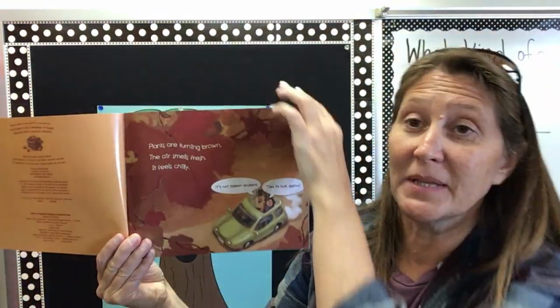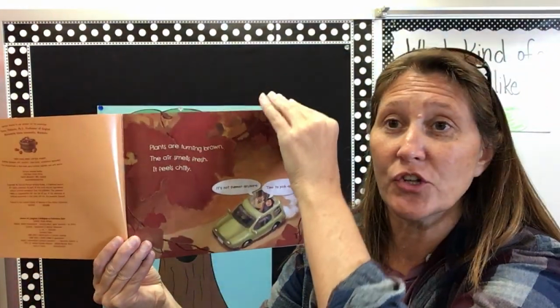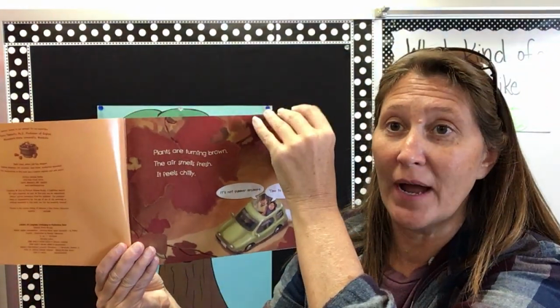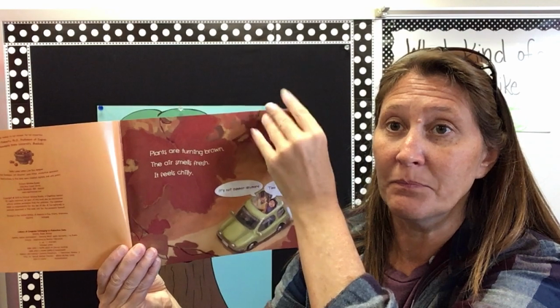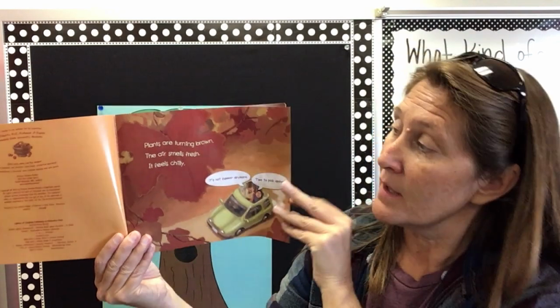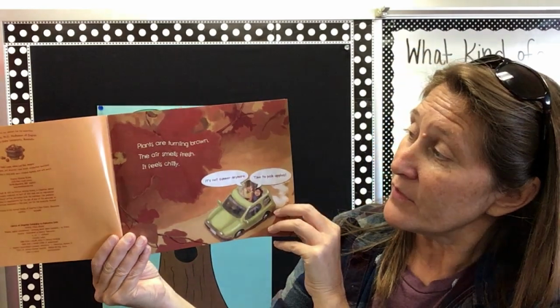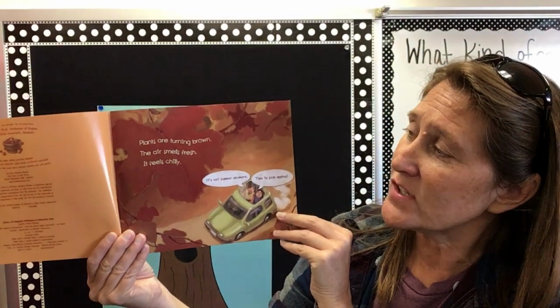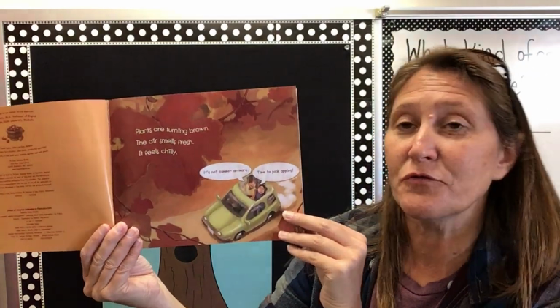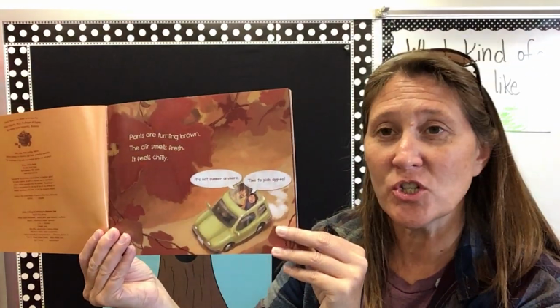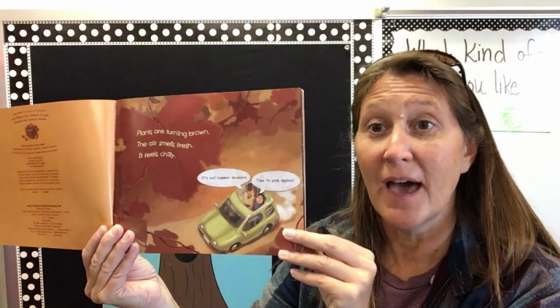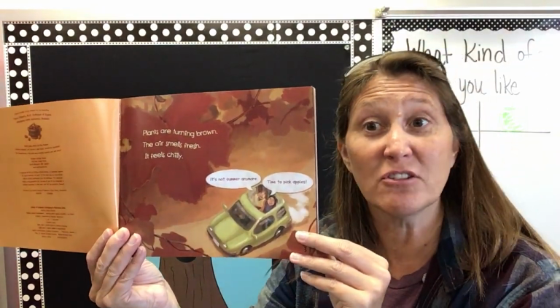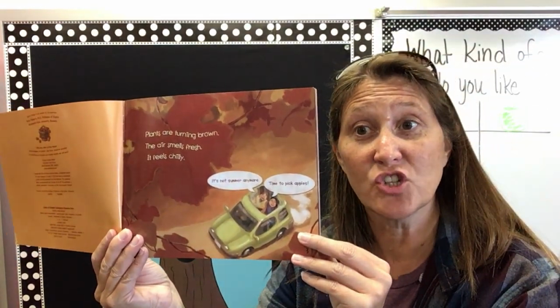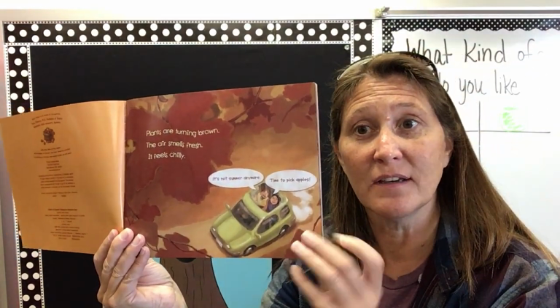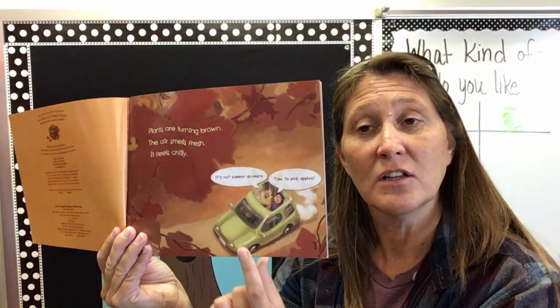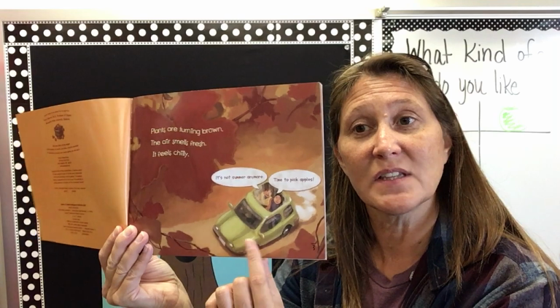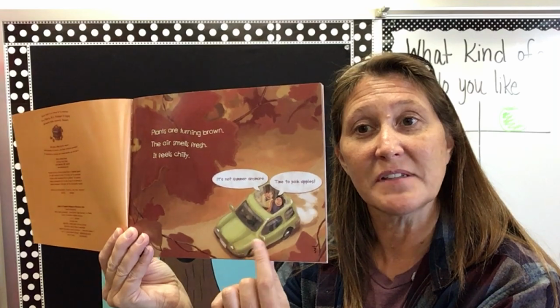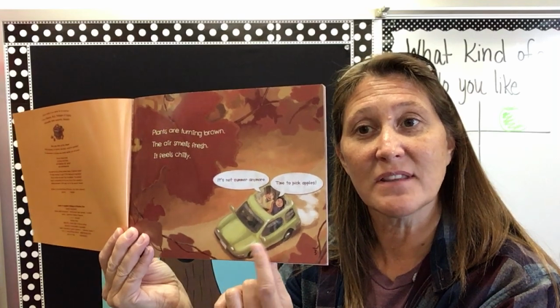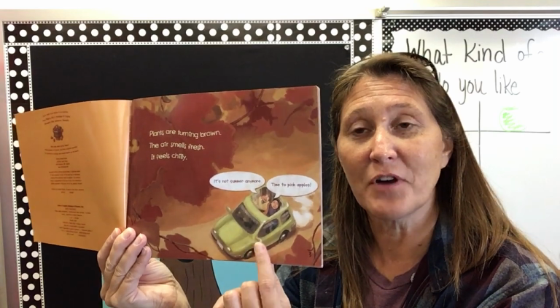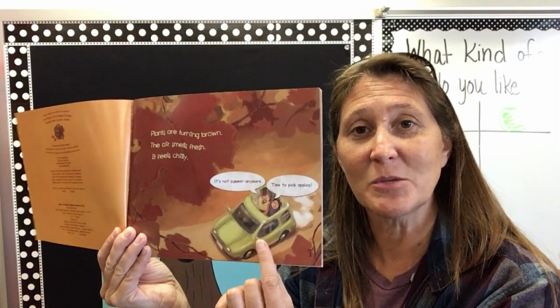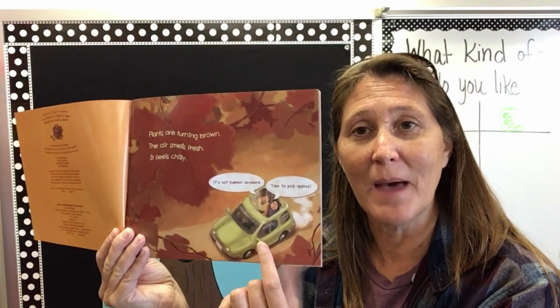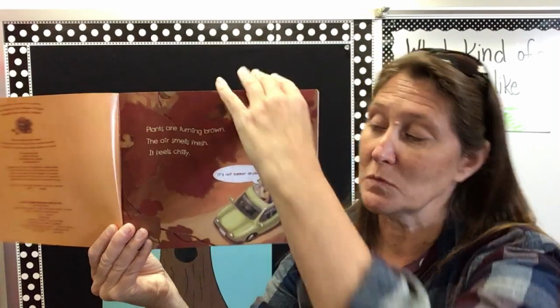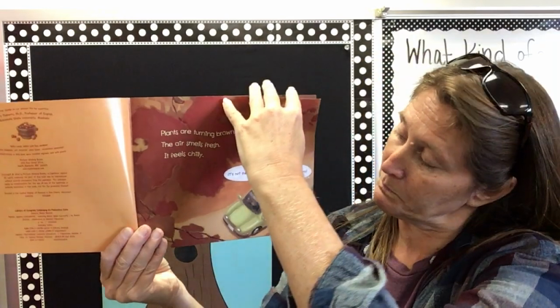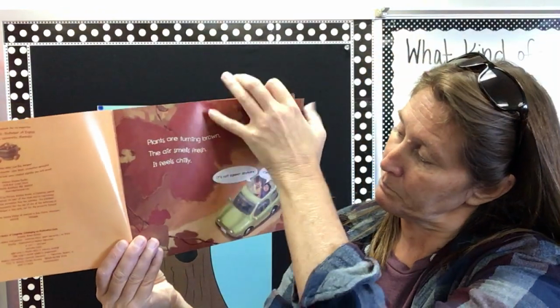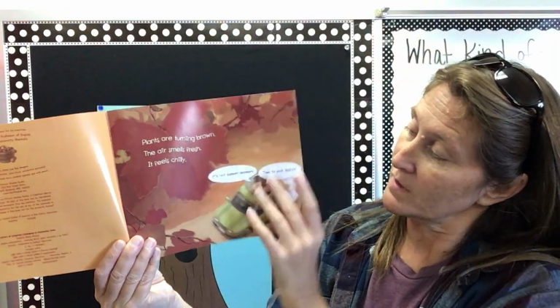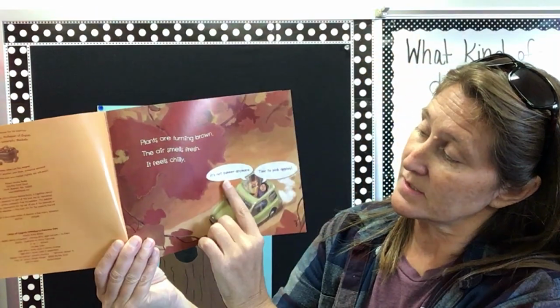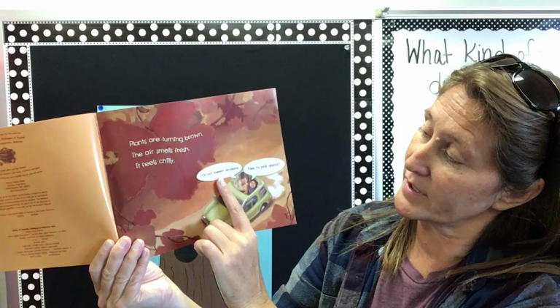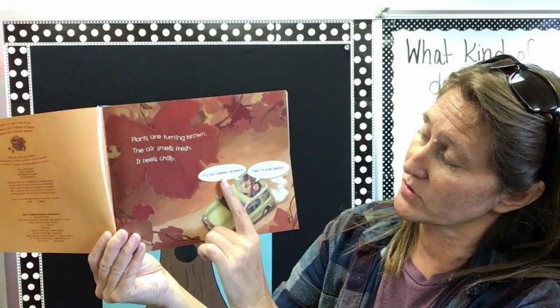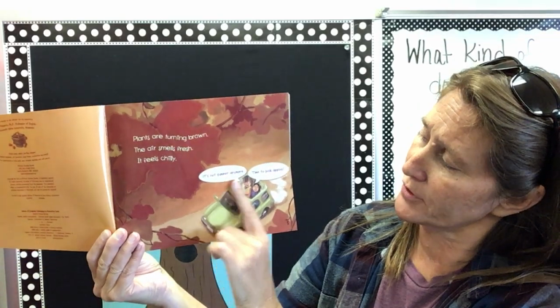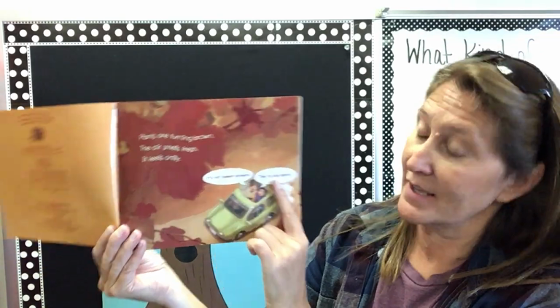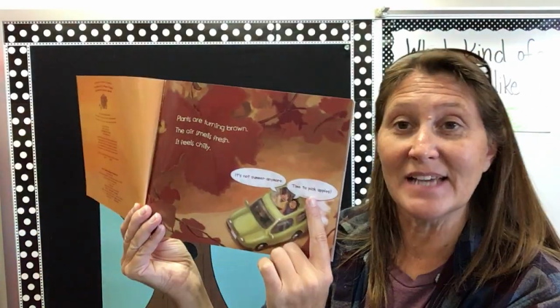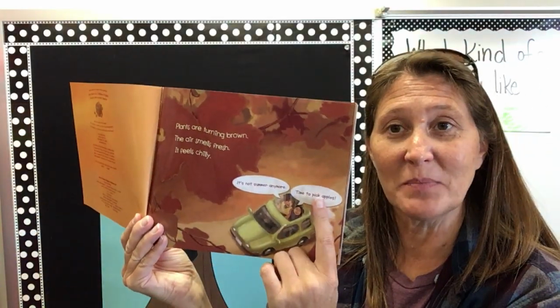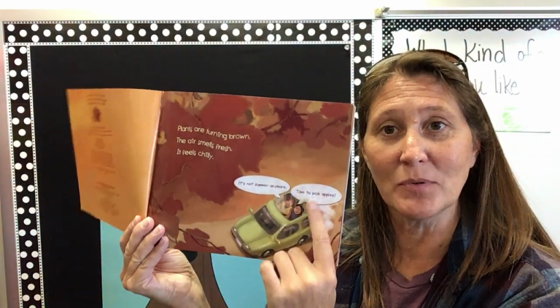Plants are turning brown. The air smells fresh and it feels a little chilly. Looks like this family is coming to the apple farm maybe to pick some apples. Summer is almost over. It's time to pick apples.